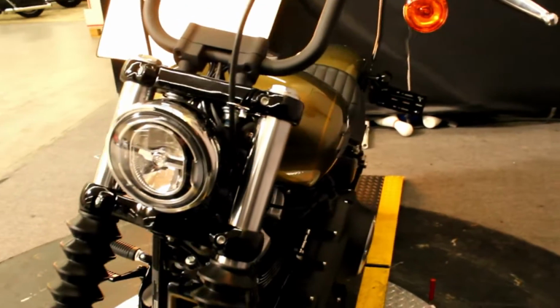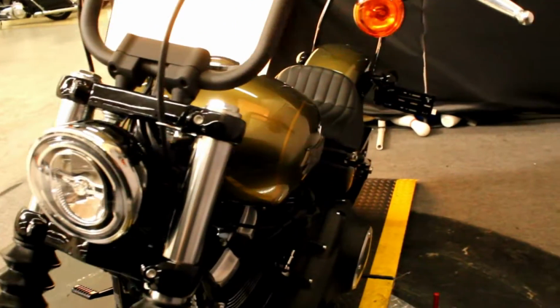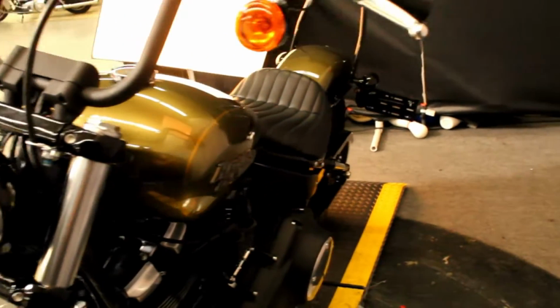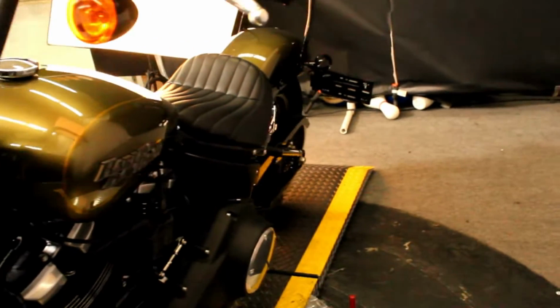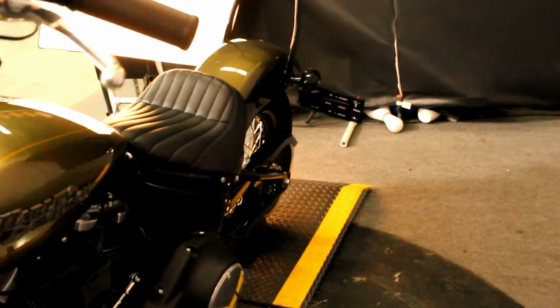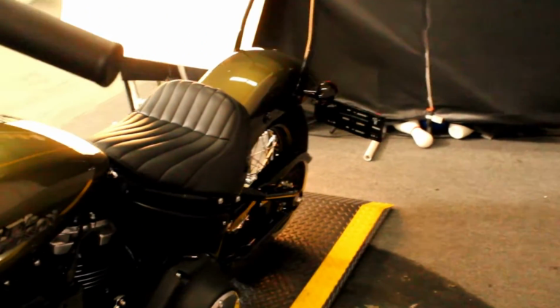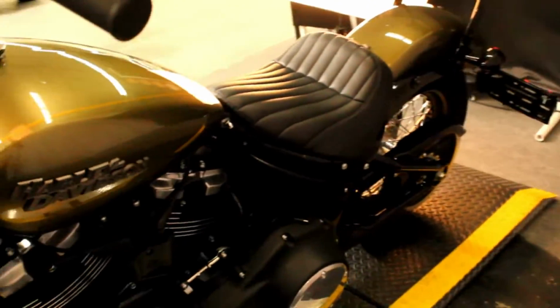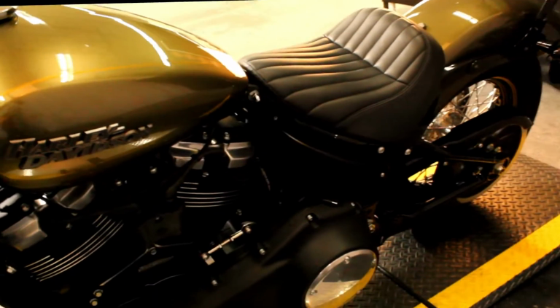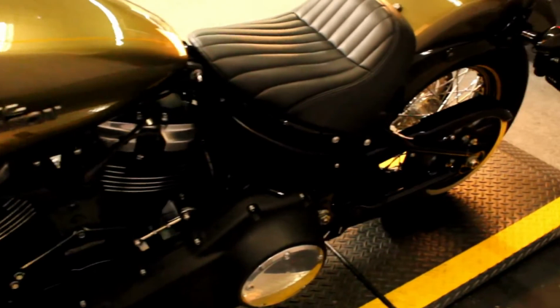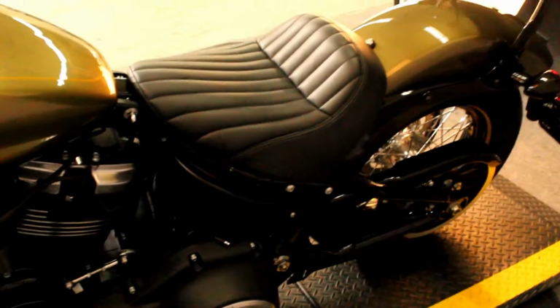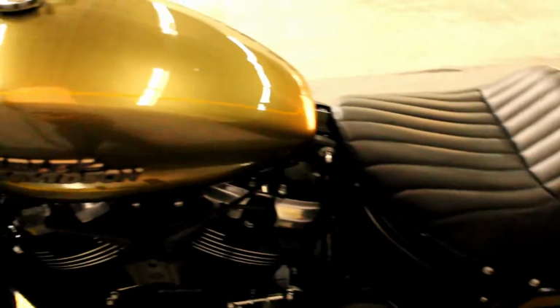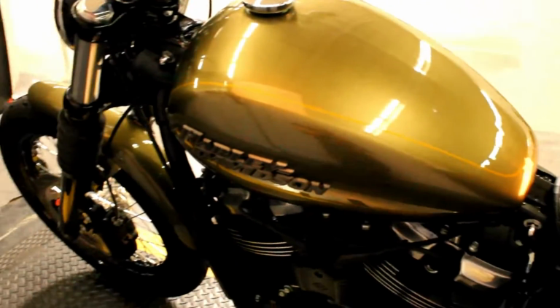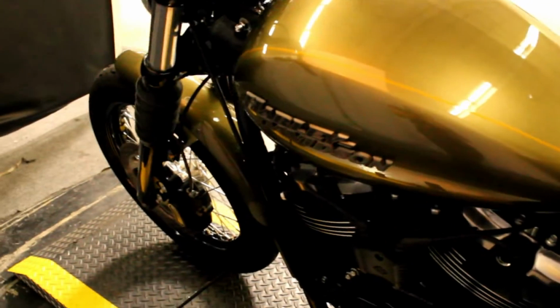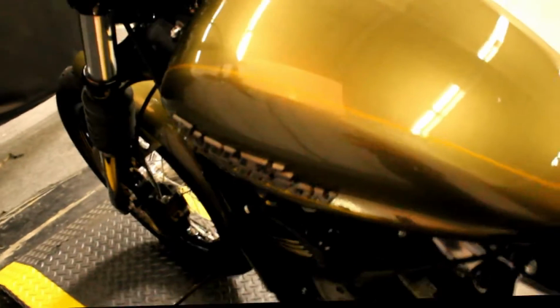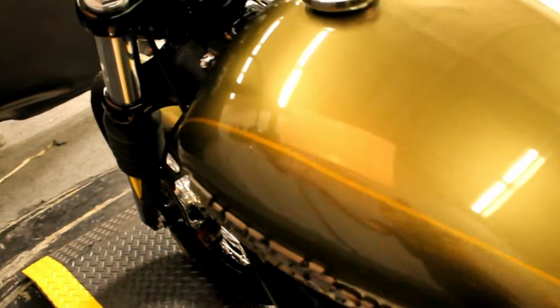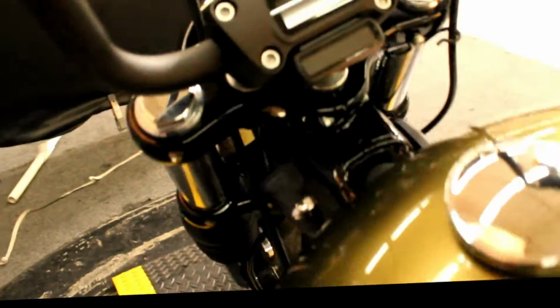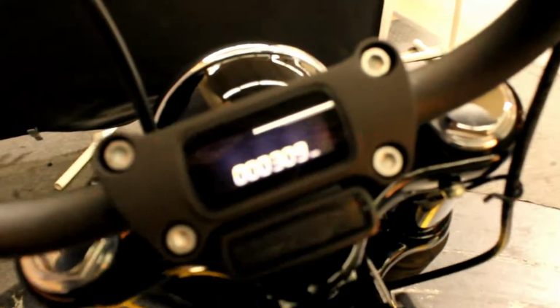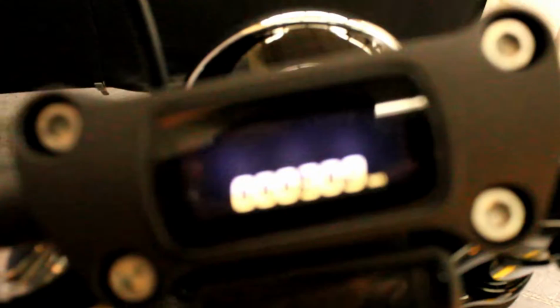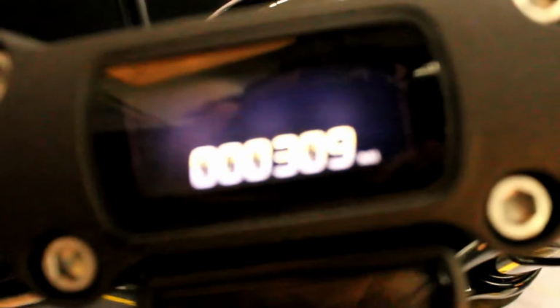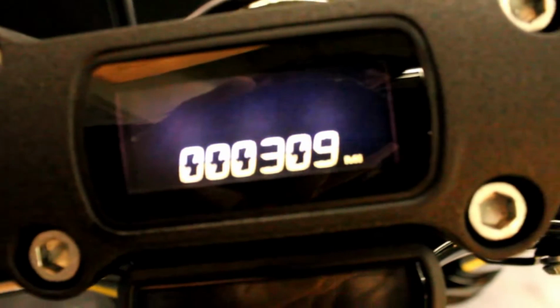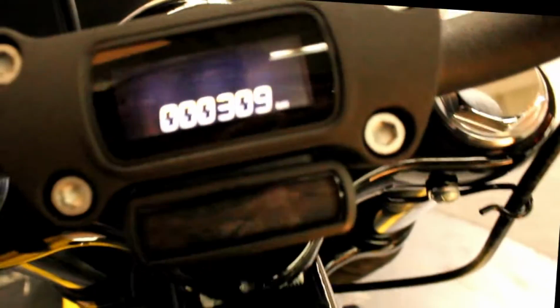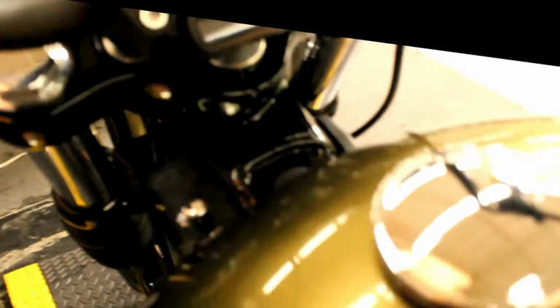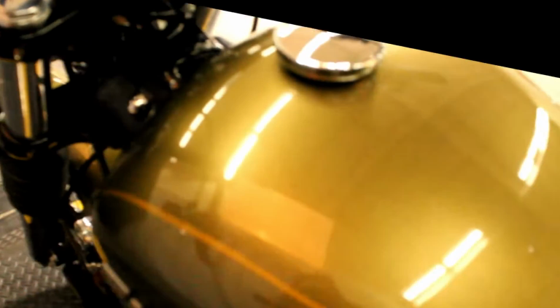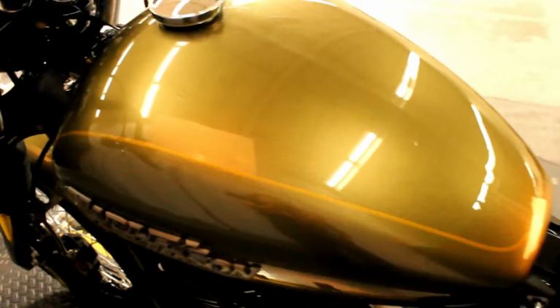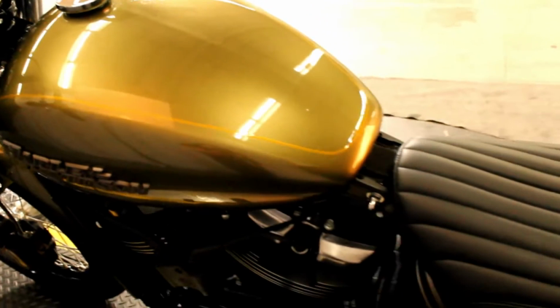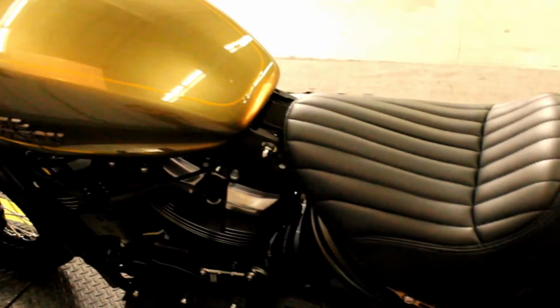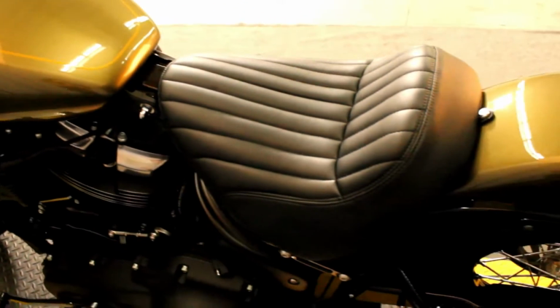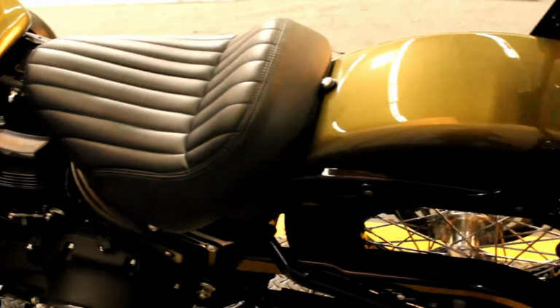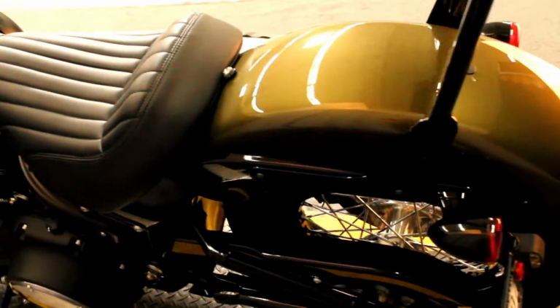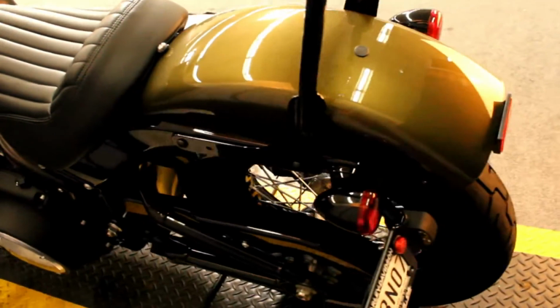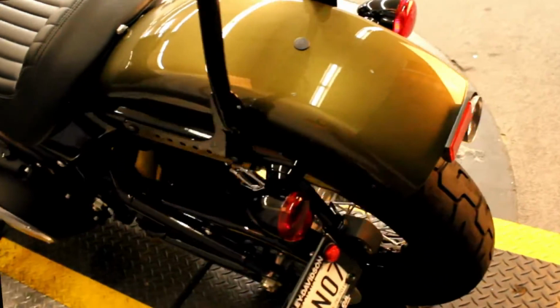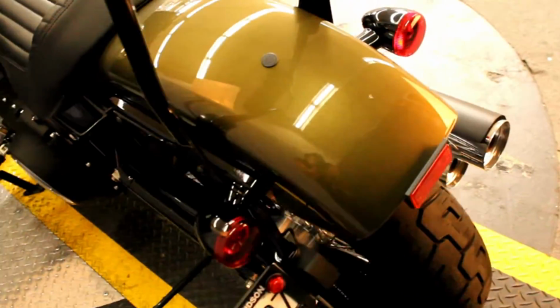This bike comes equipped with a sissy bar, baby ape hangers, and only 309 miles. This bike hasn't even been broken in yet.